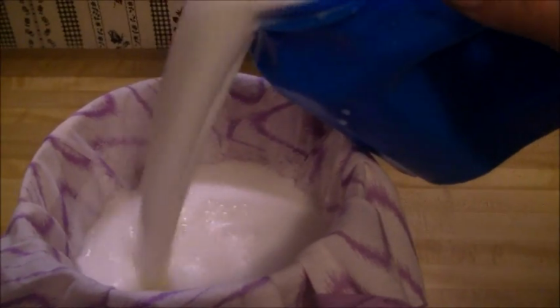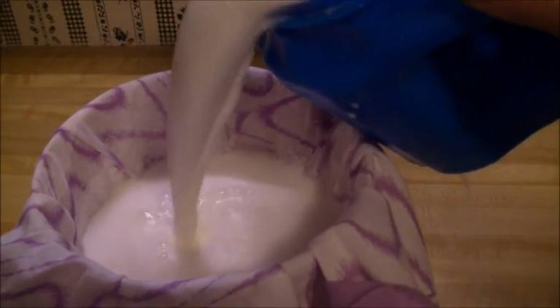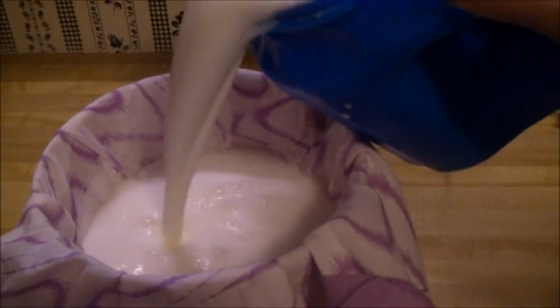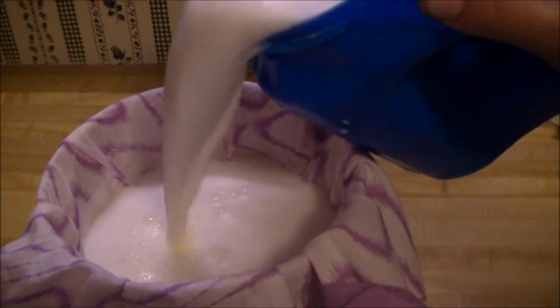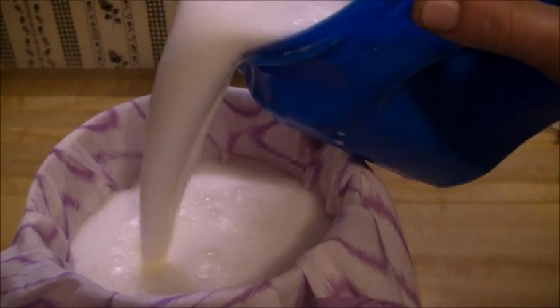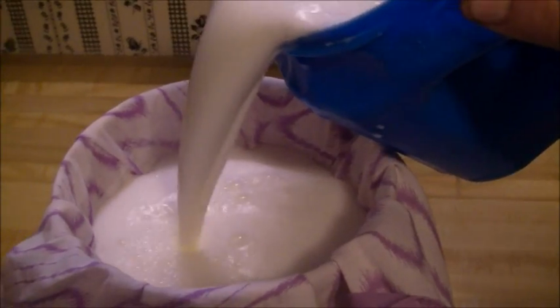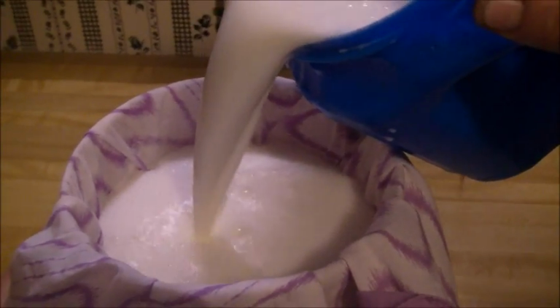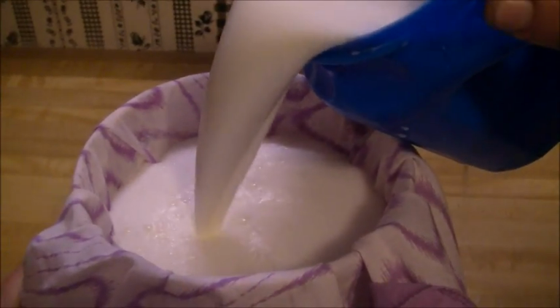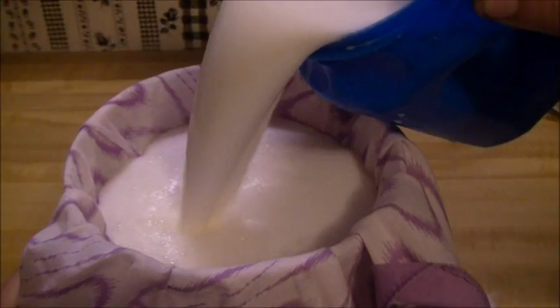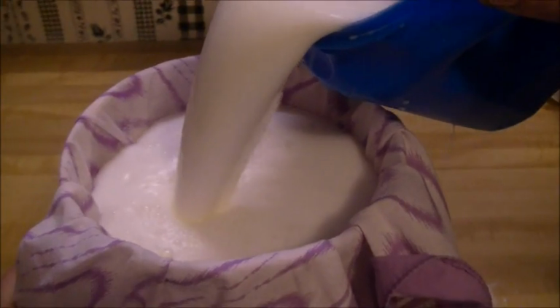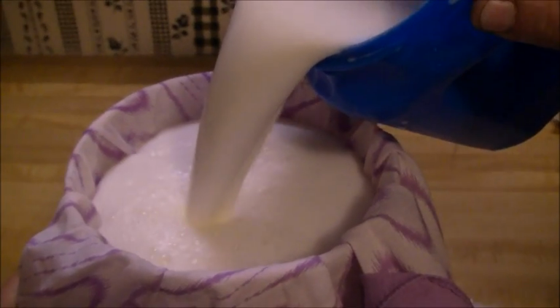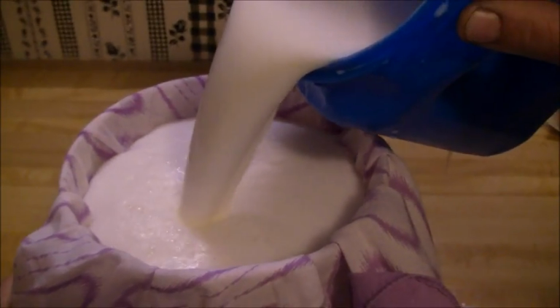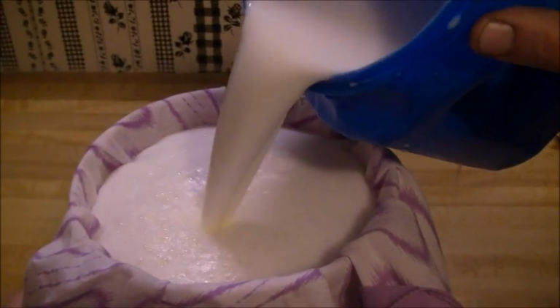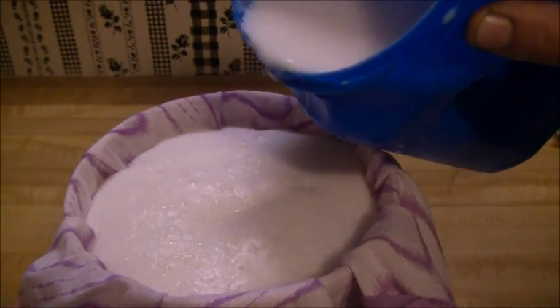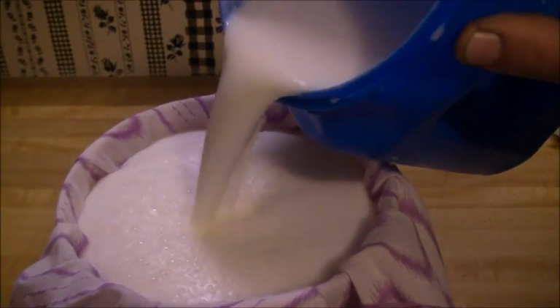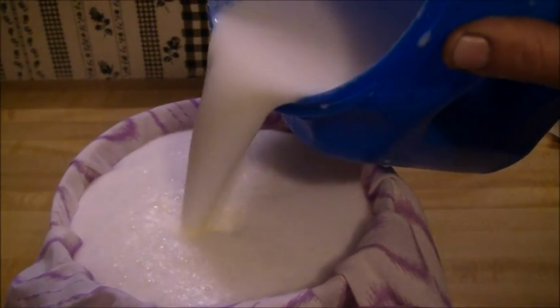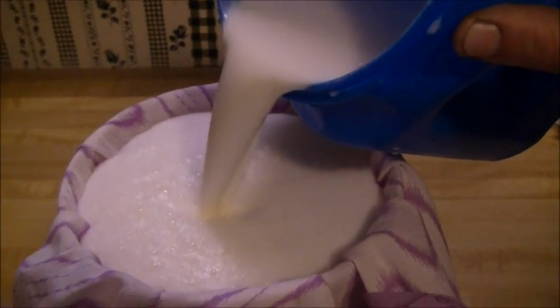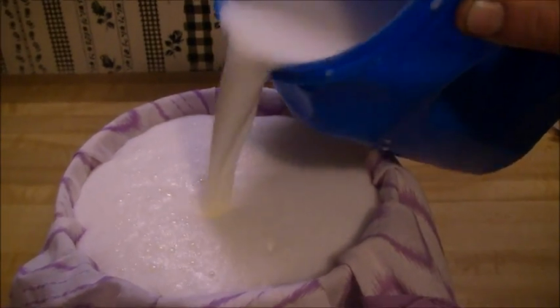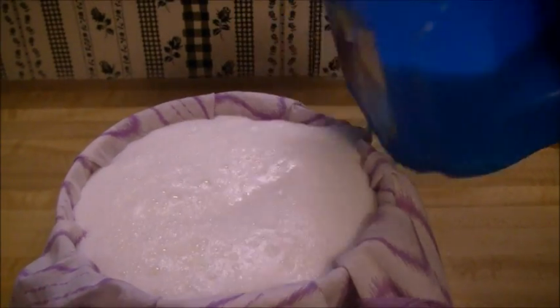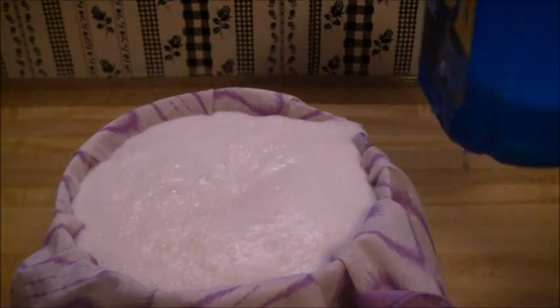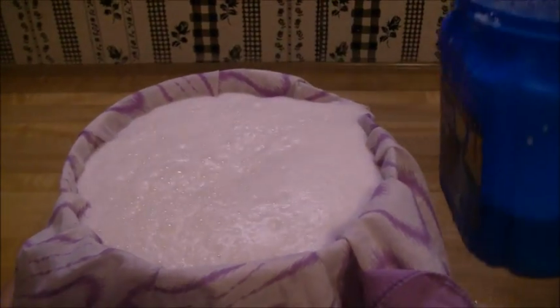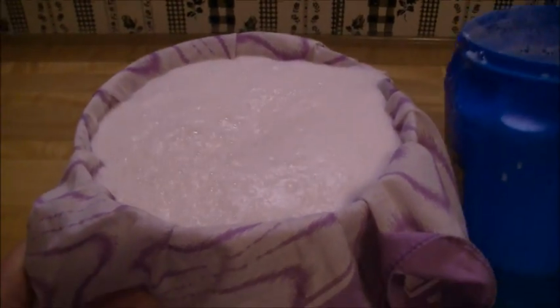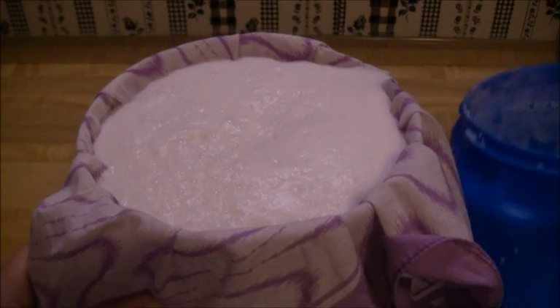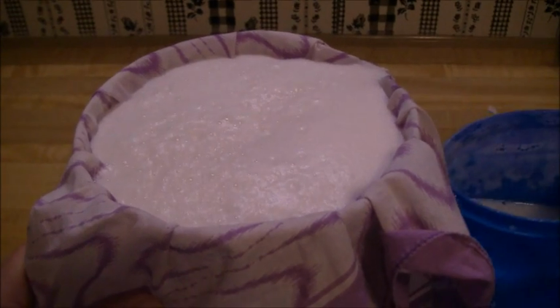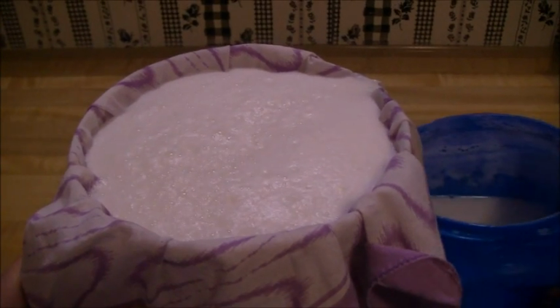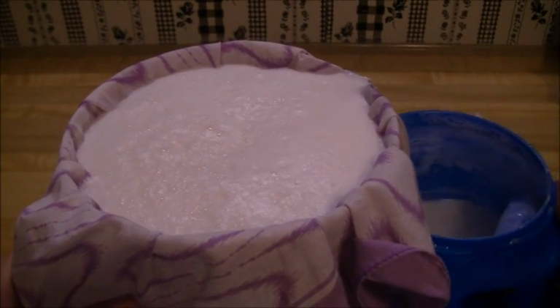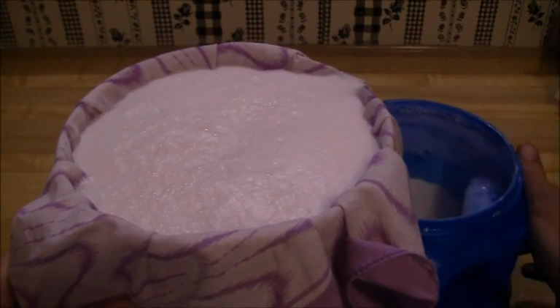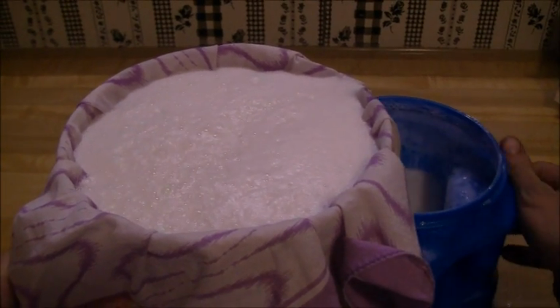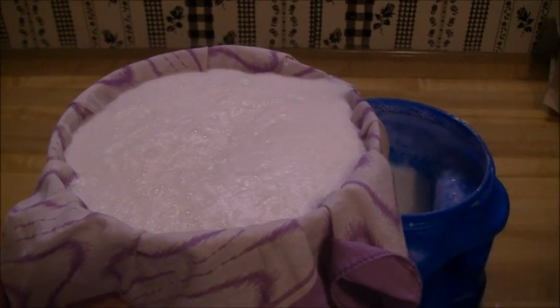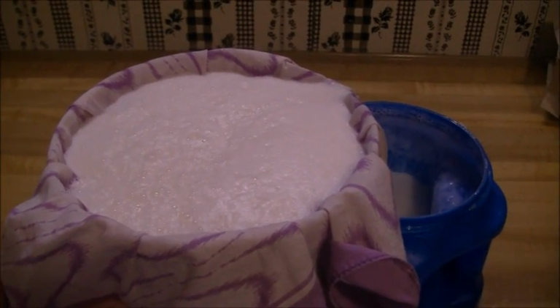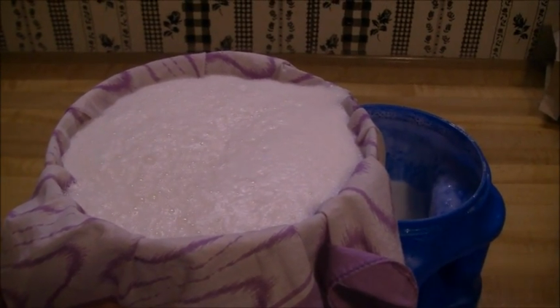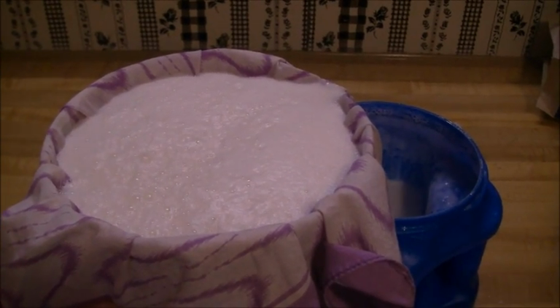When we take the milk in, what we do is strain it through a cloth, just in case a hair or something might have got into the milk. We strain all the milk and then it immediately gets chilled in the refrigerator.